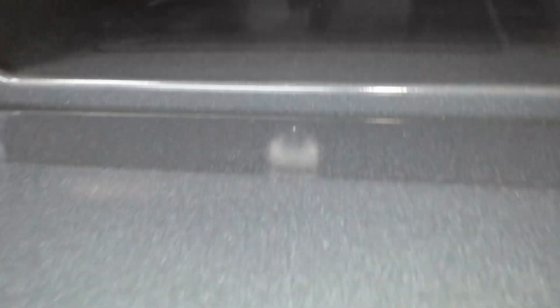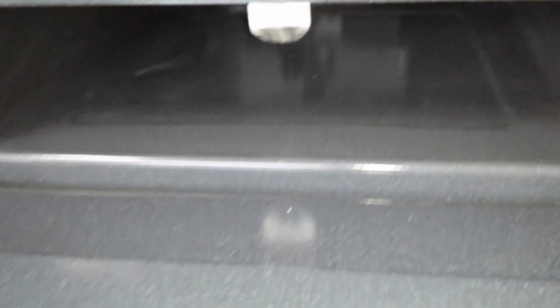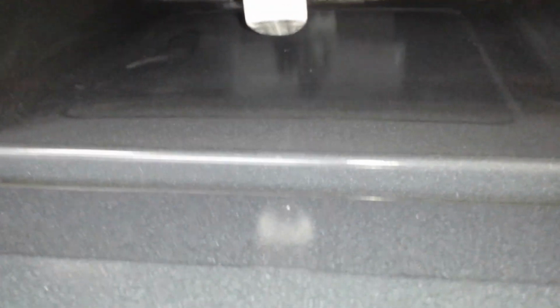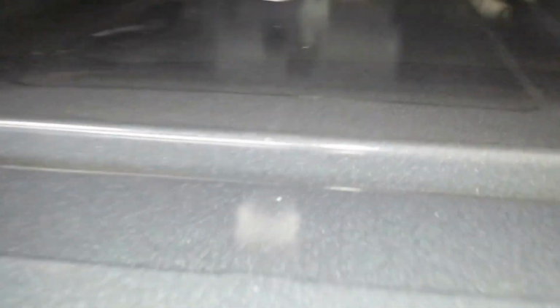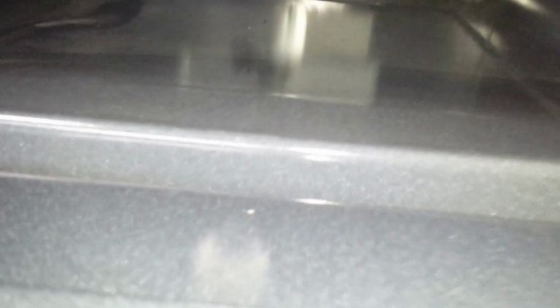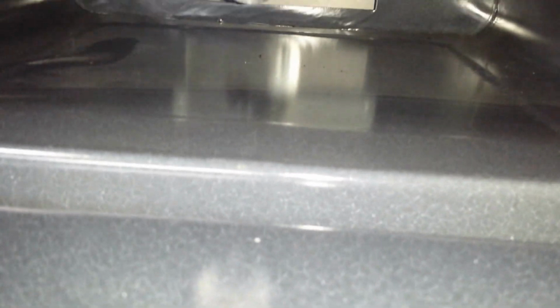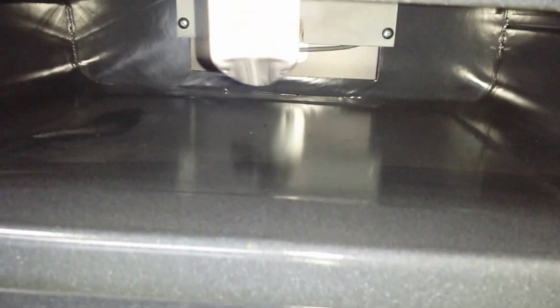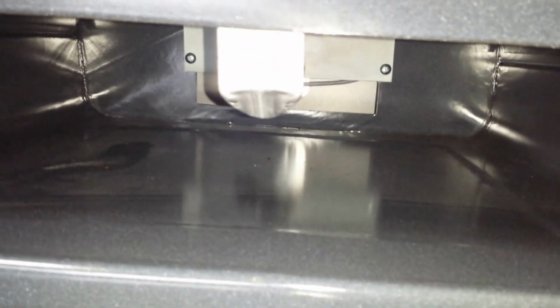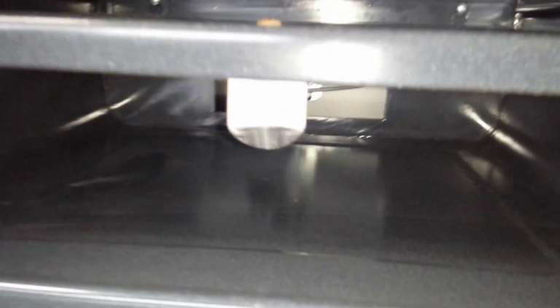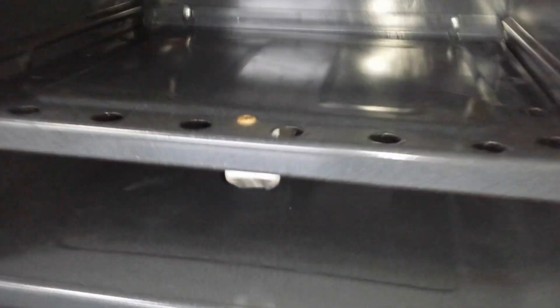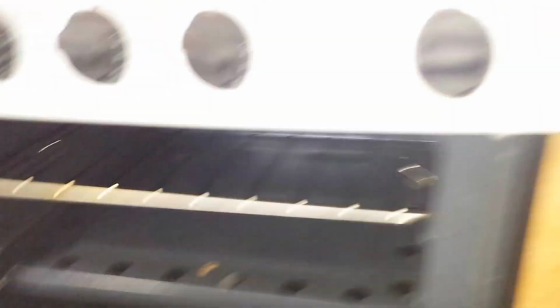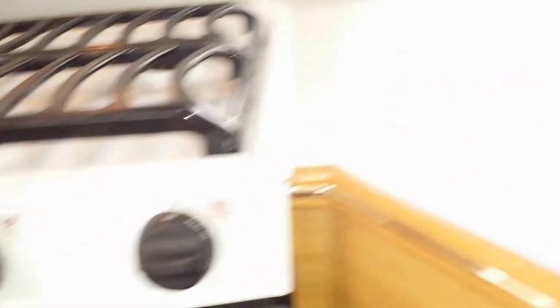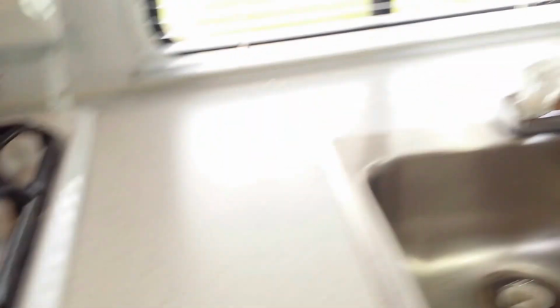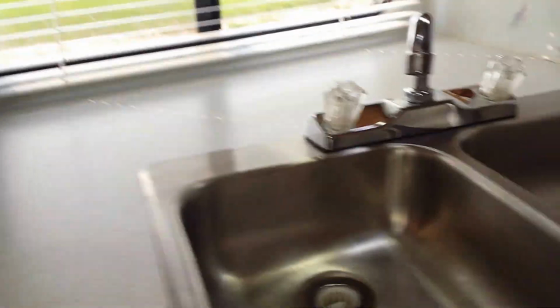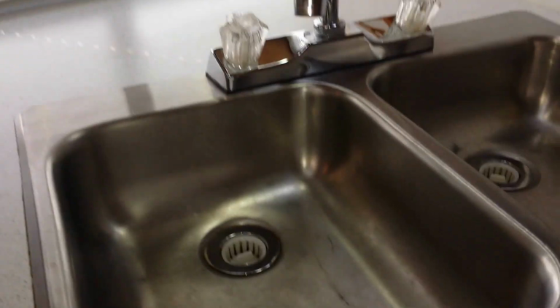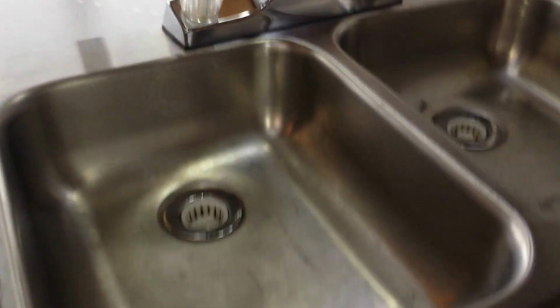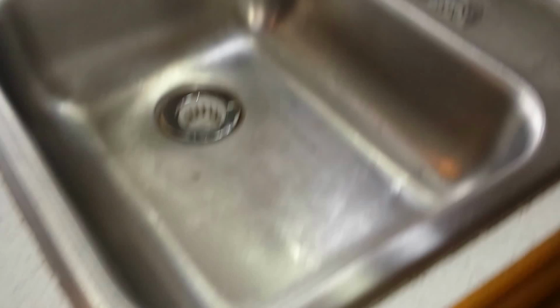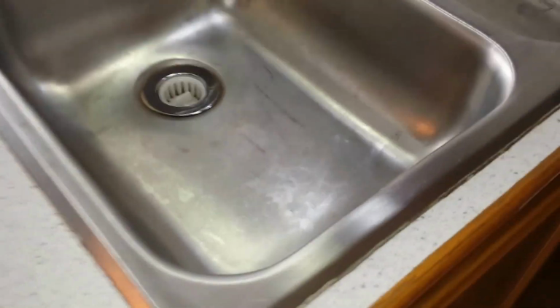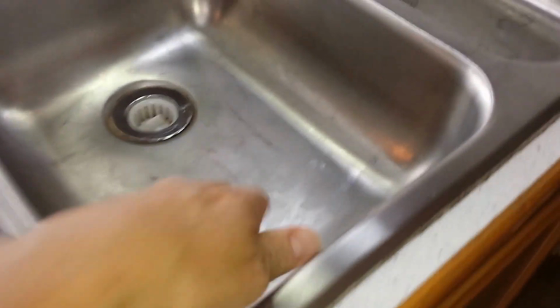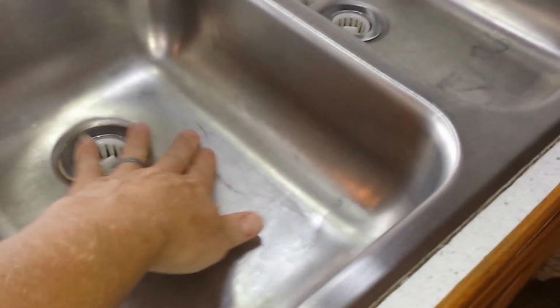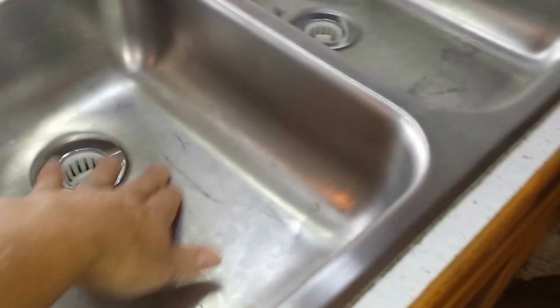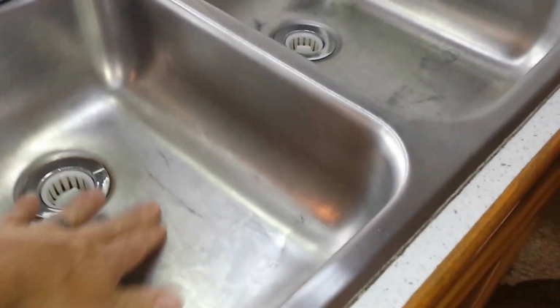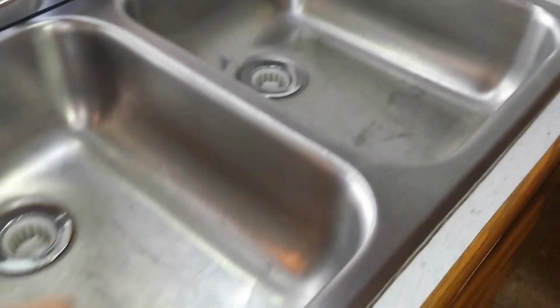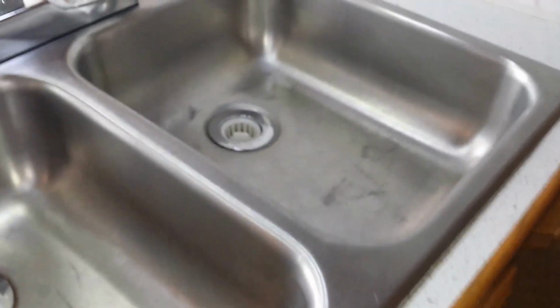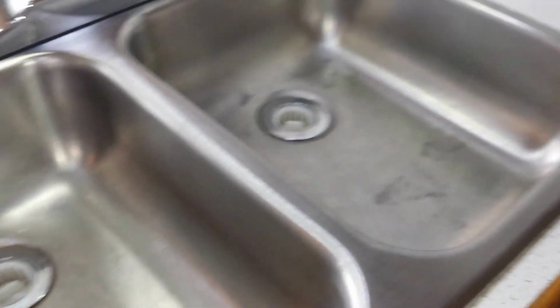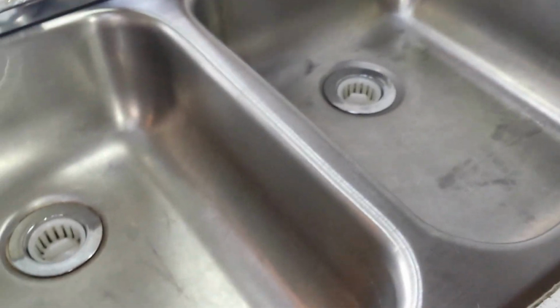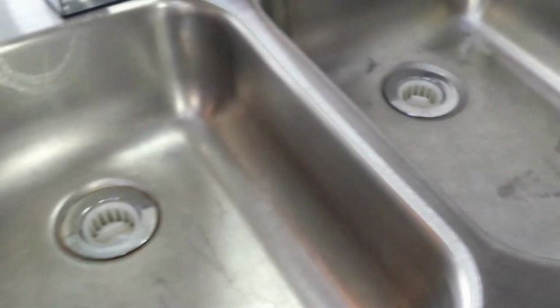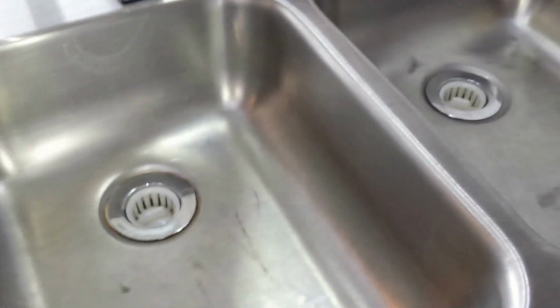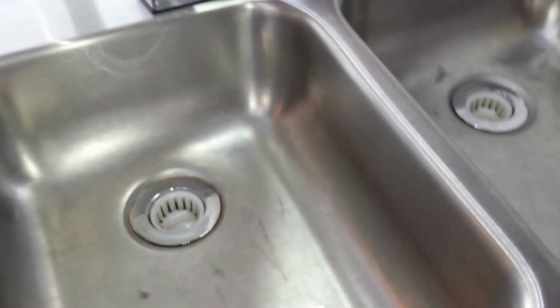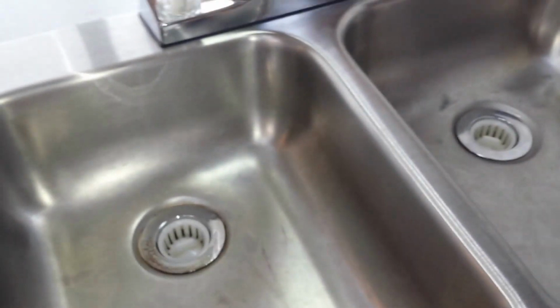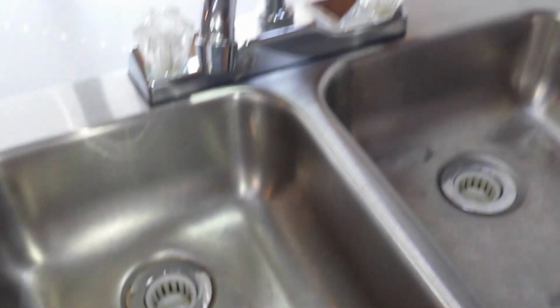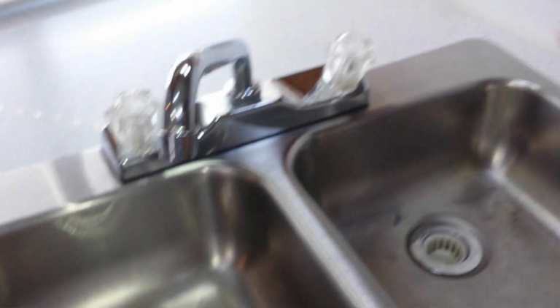The oven is clean, clean, clean. The sink is clean - normal wear in the sink after 15 years. I suppose you could do scotch-brite or something on it.